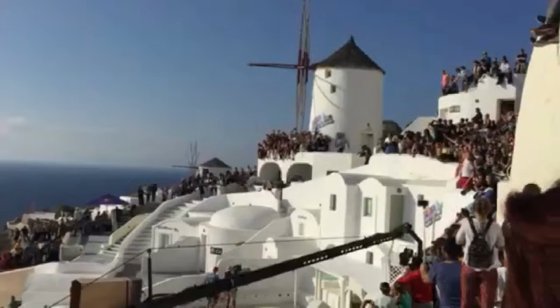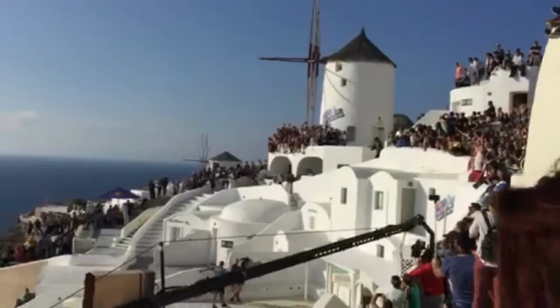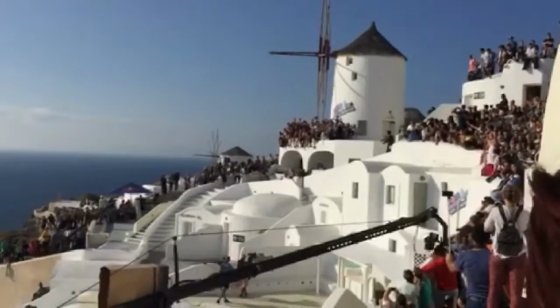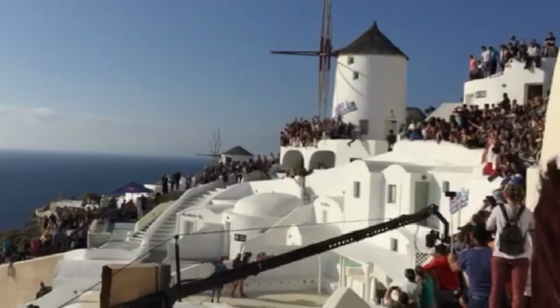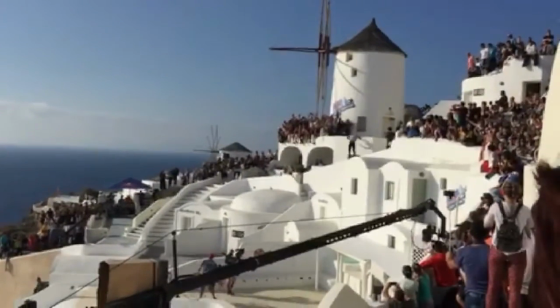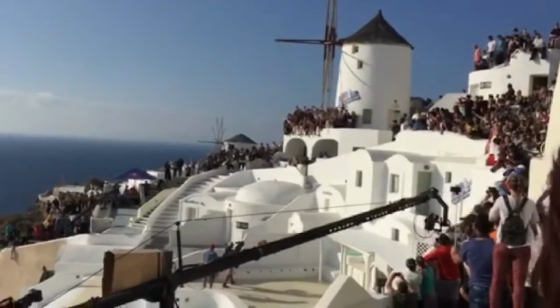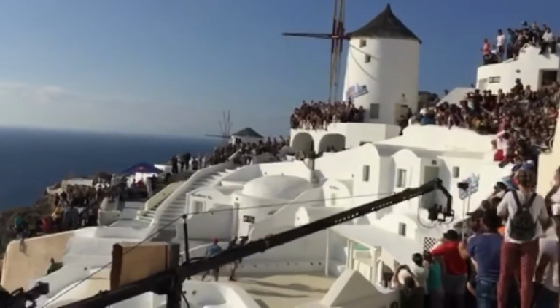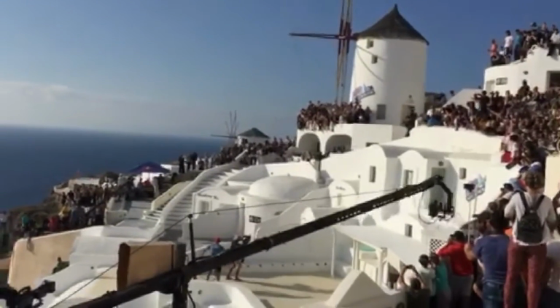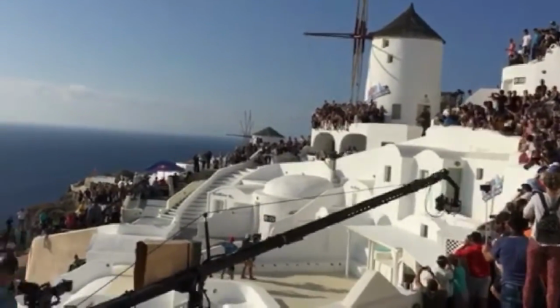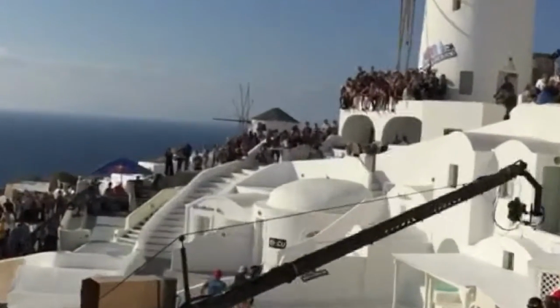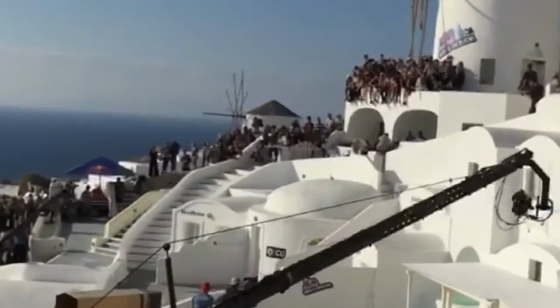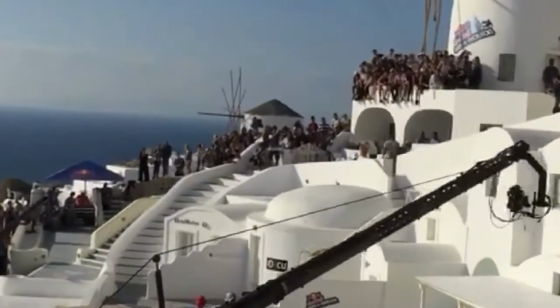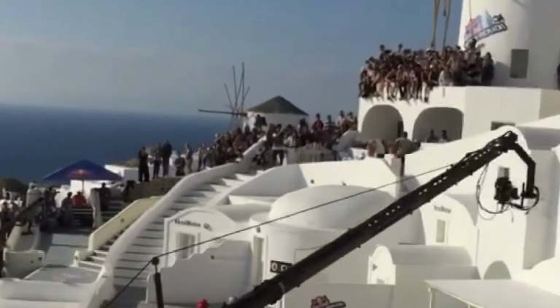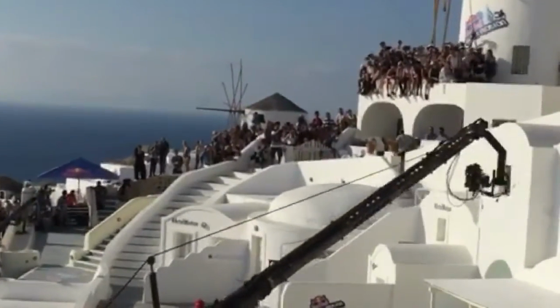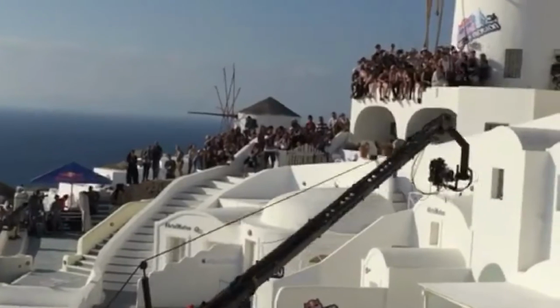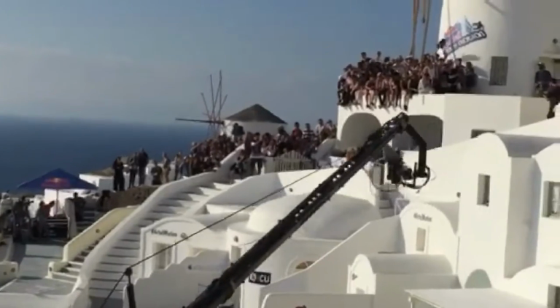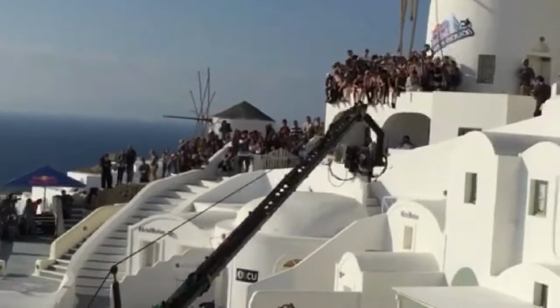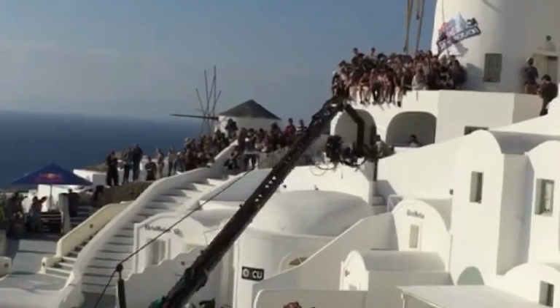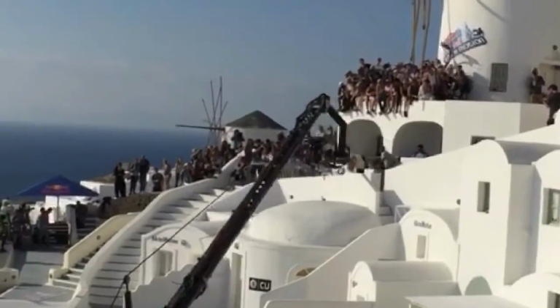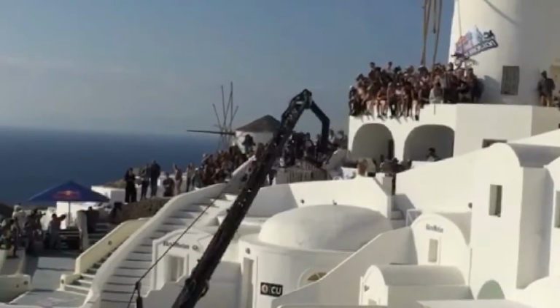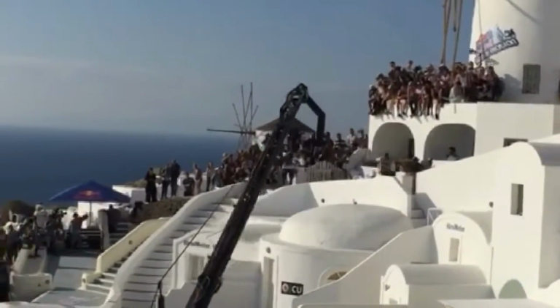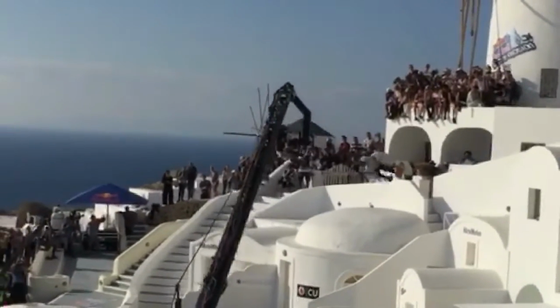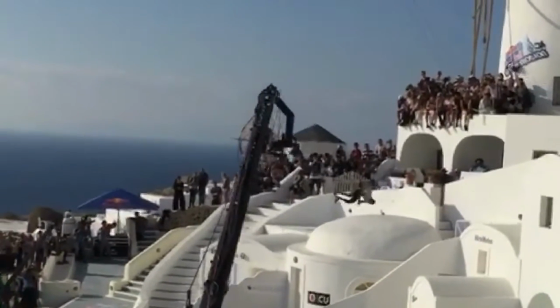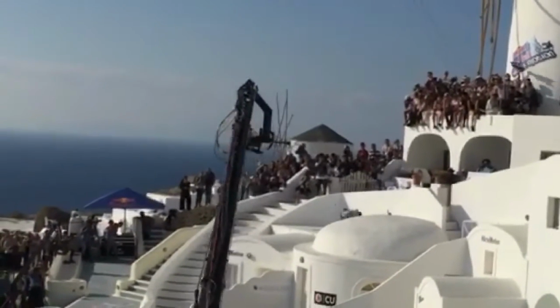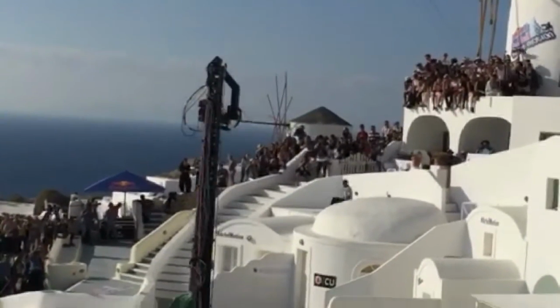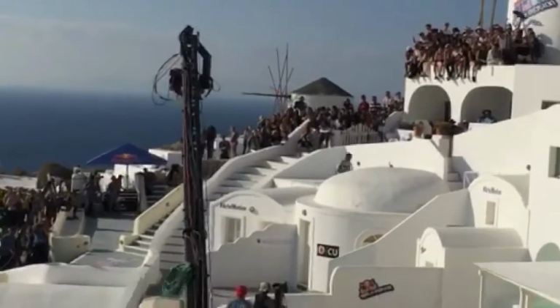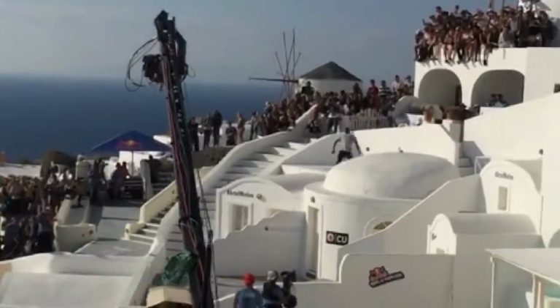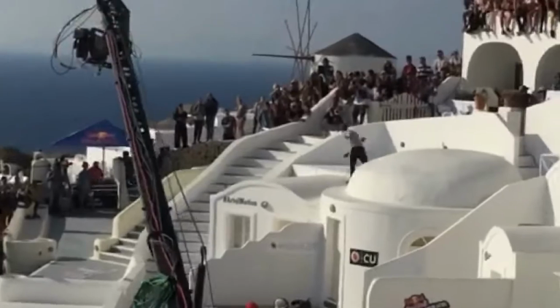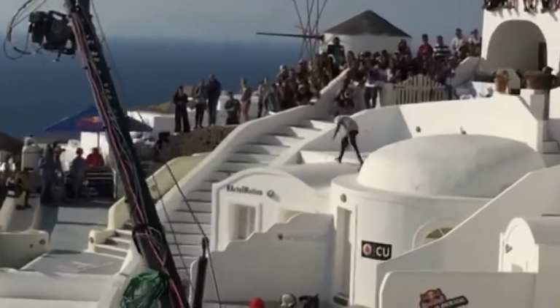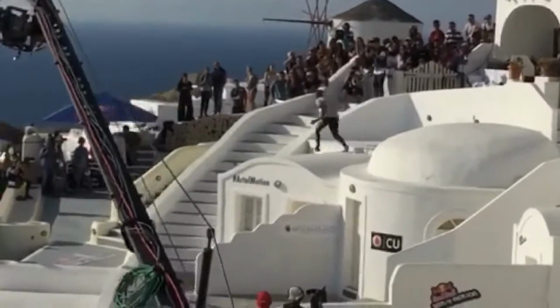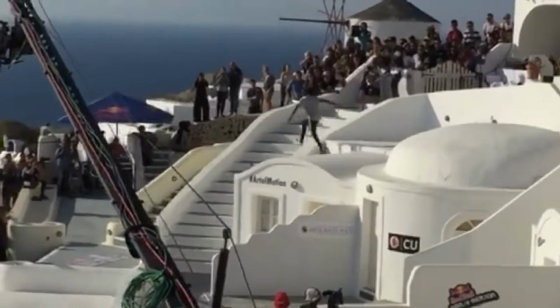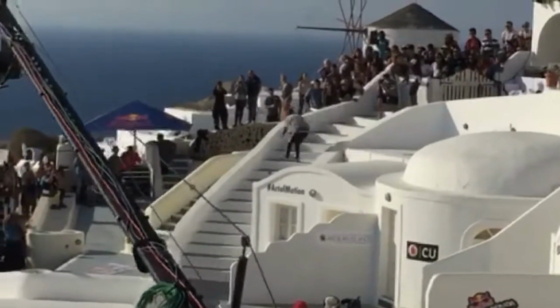Nice stop position right there. Goes down over to the lower platforms. Nice little walking easy right there. Oh! Back up a little twist over to this one.